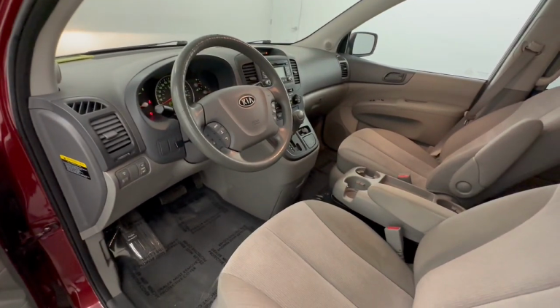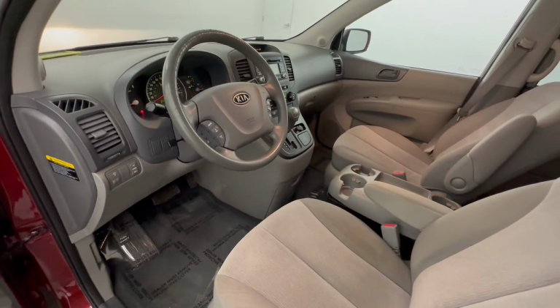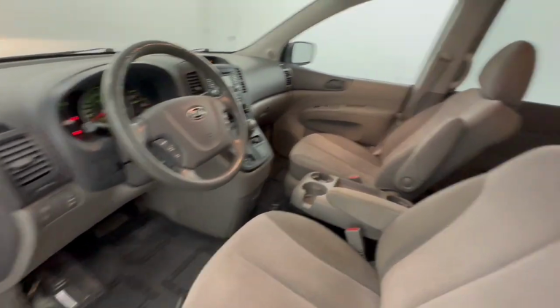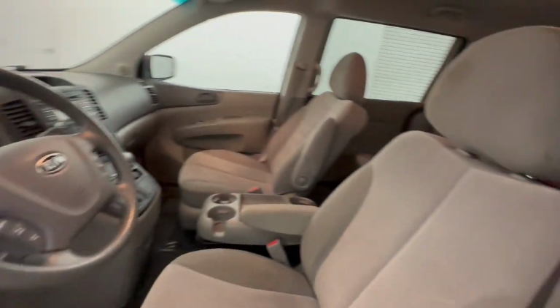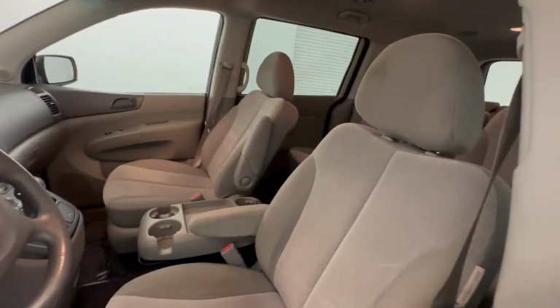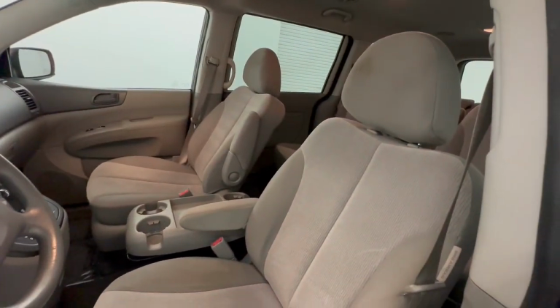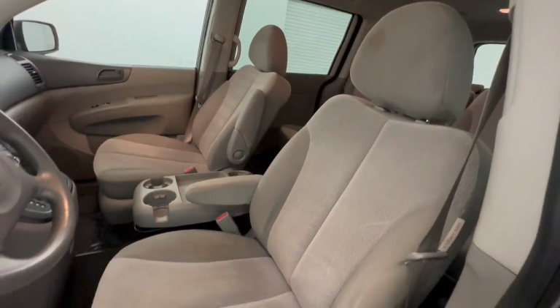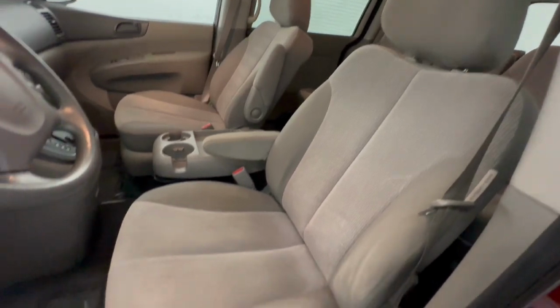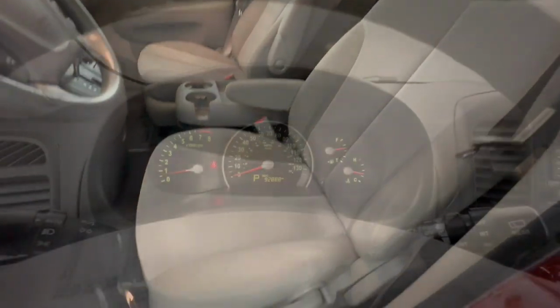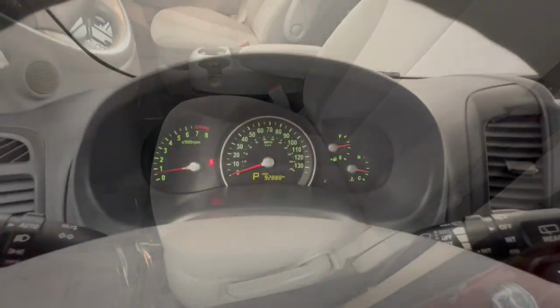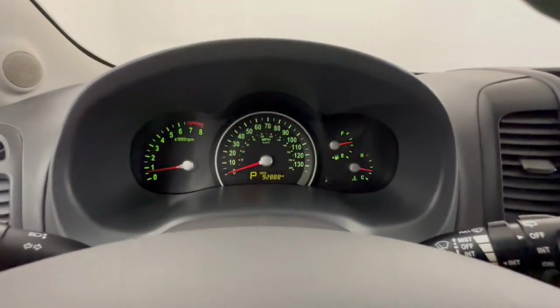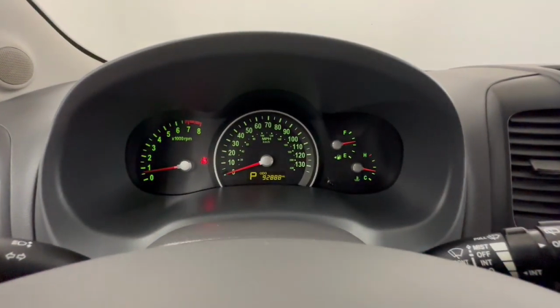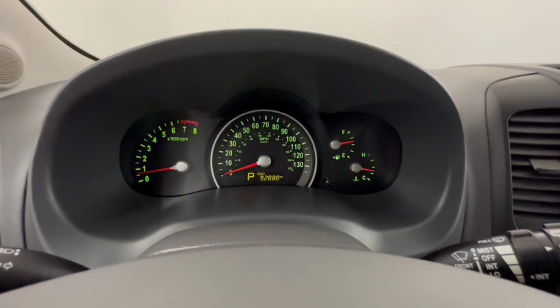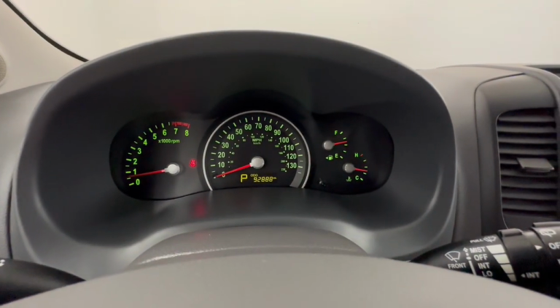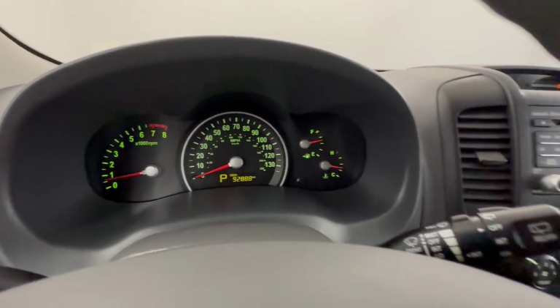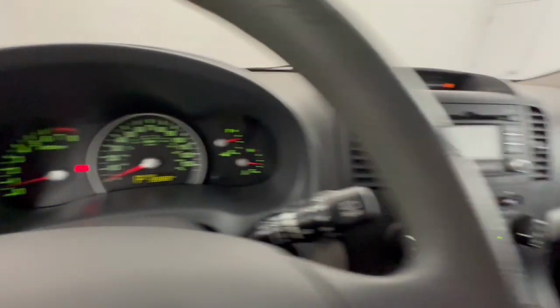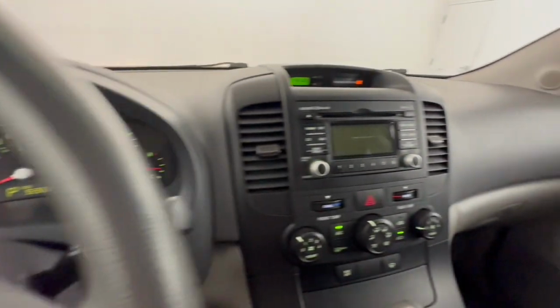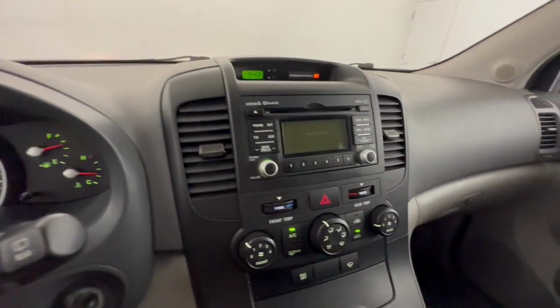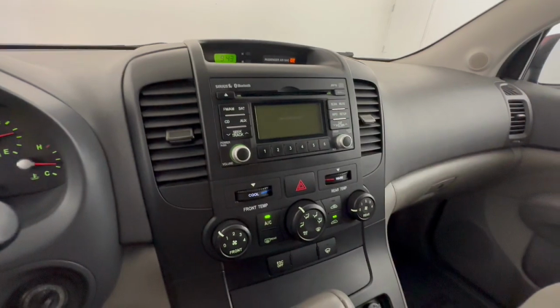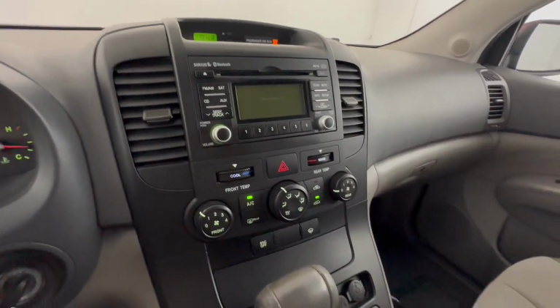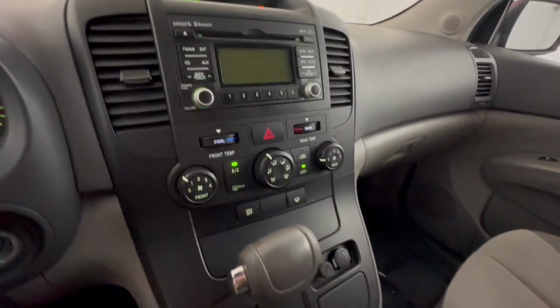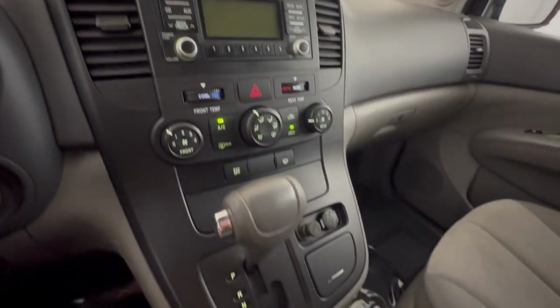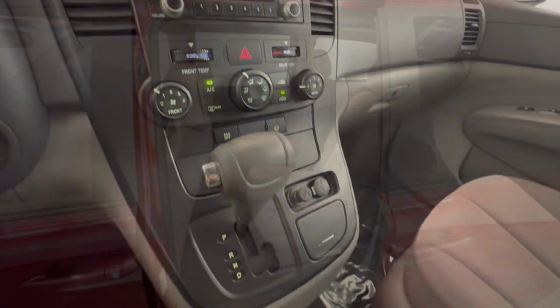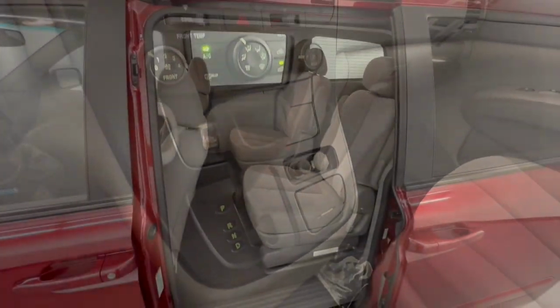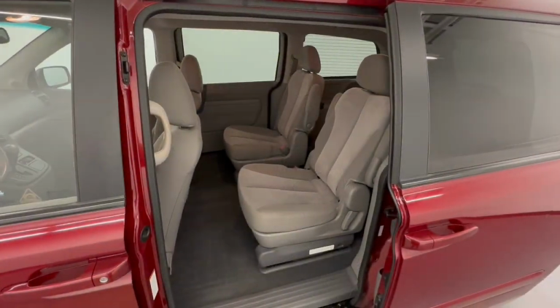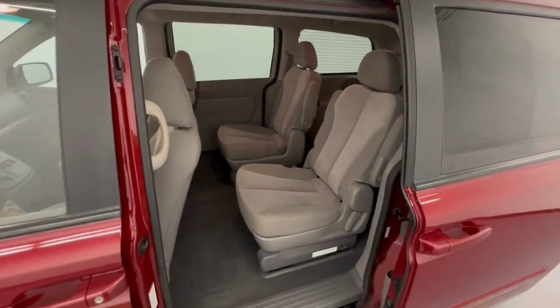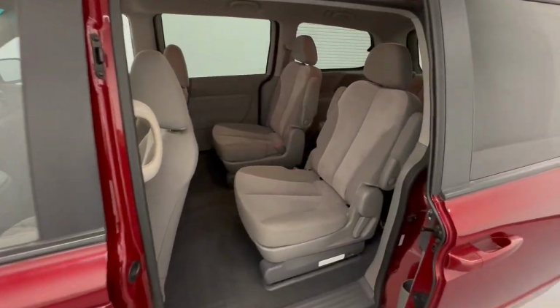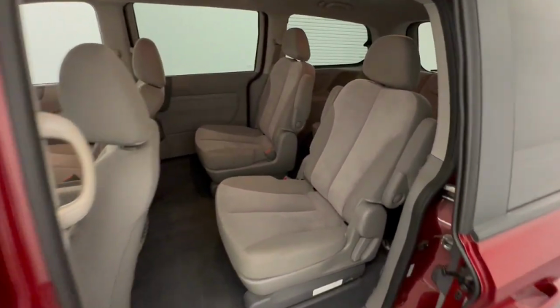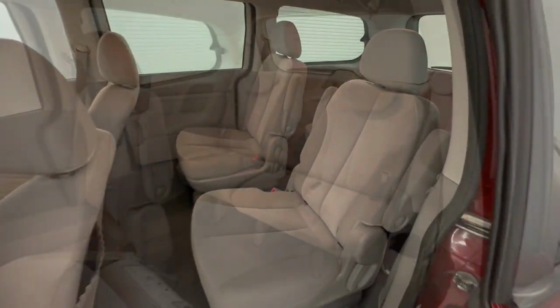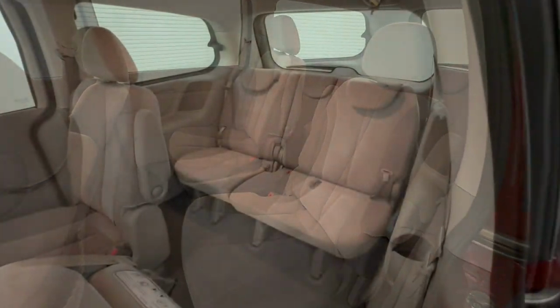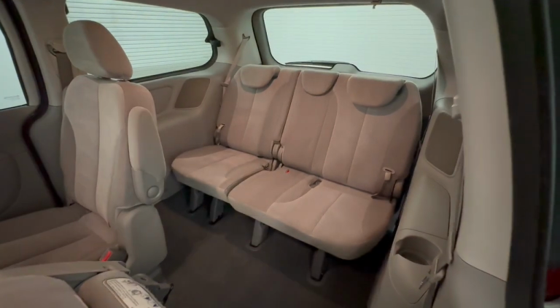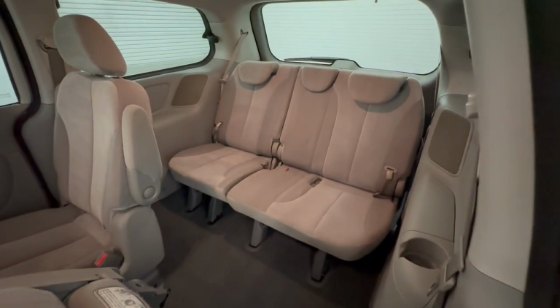Keyless entry, backup camera, satellite radio, adaptive cruise control, rear AC, steering wheel audio controls, third row seat, Bluetooth connection, stability control, traction control.